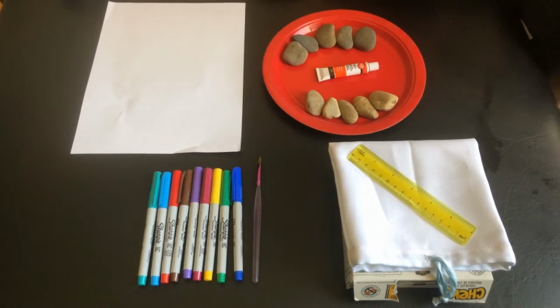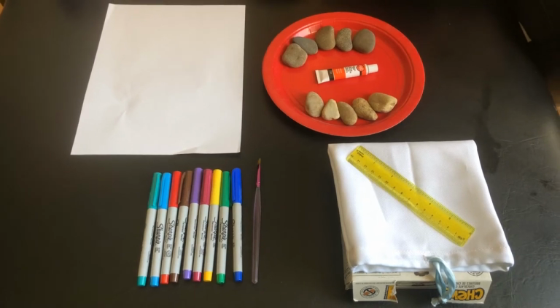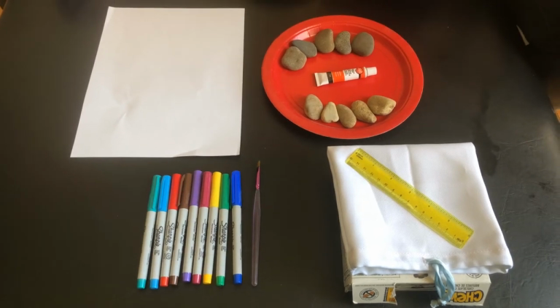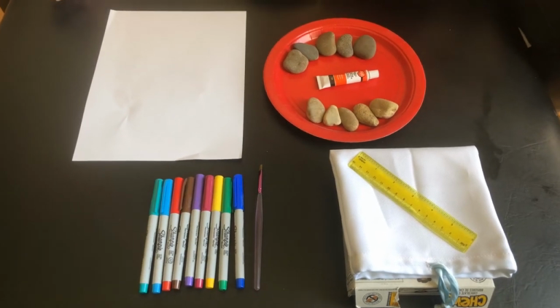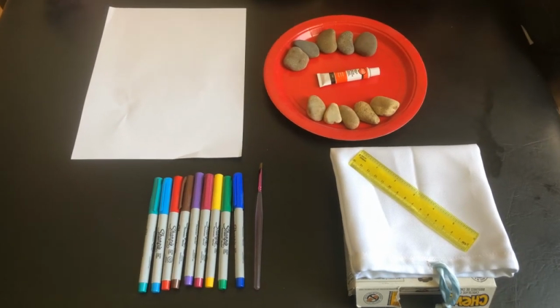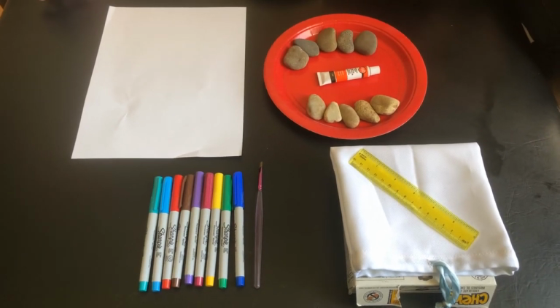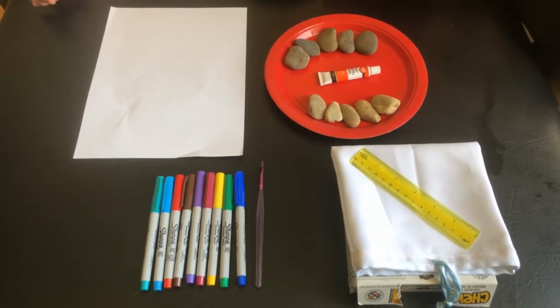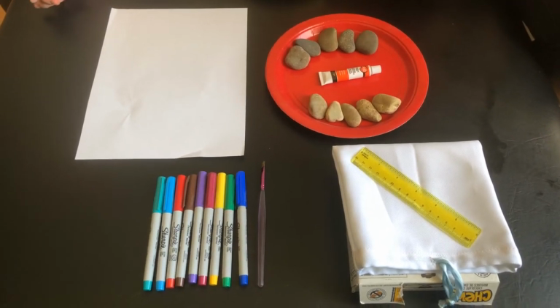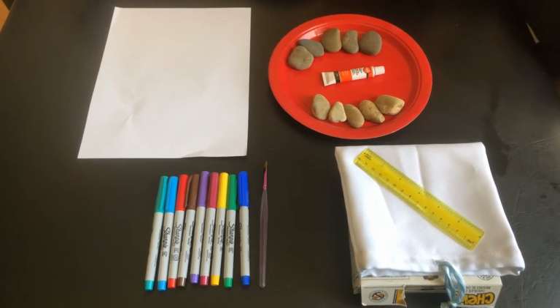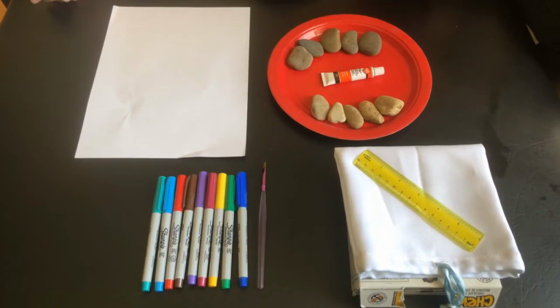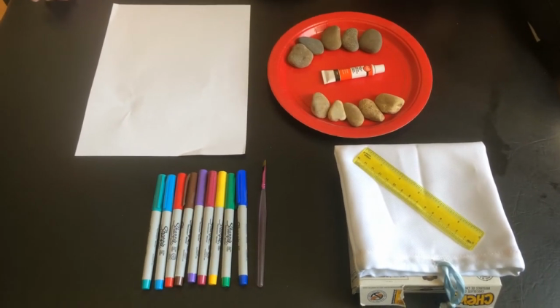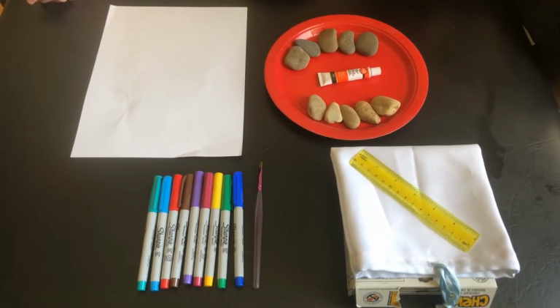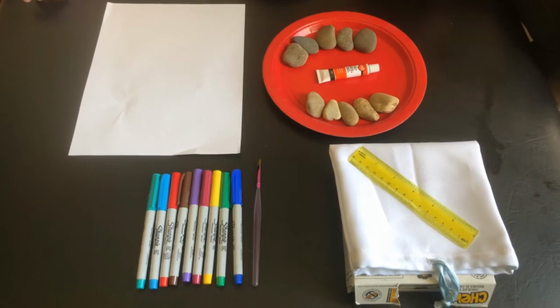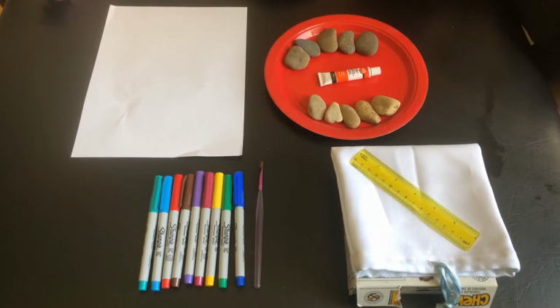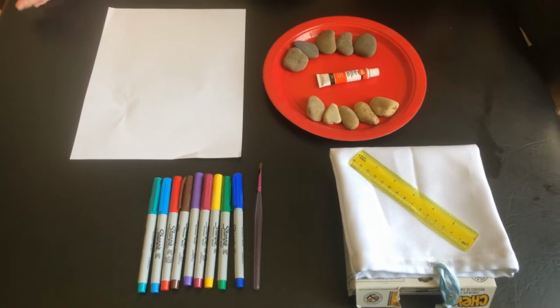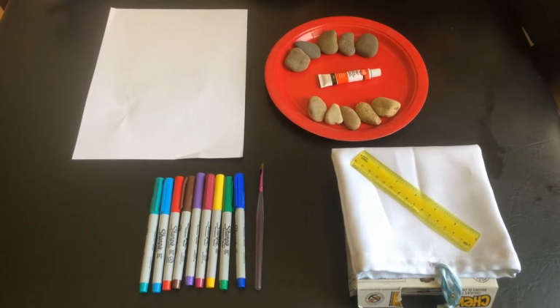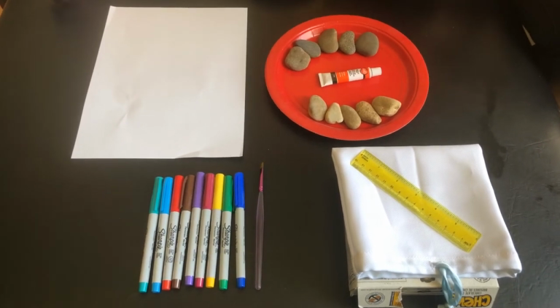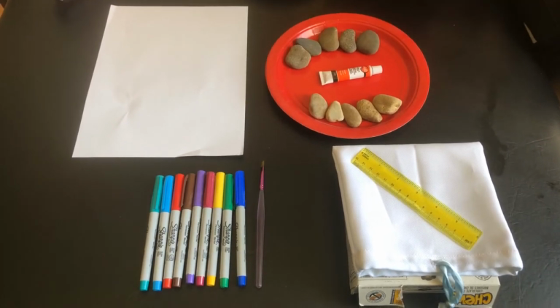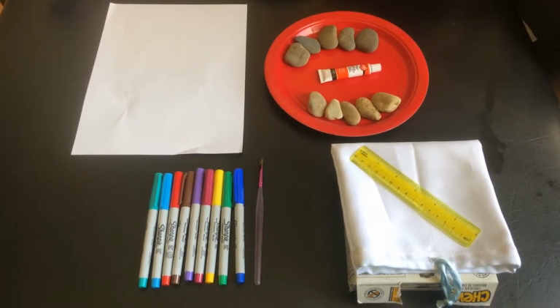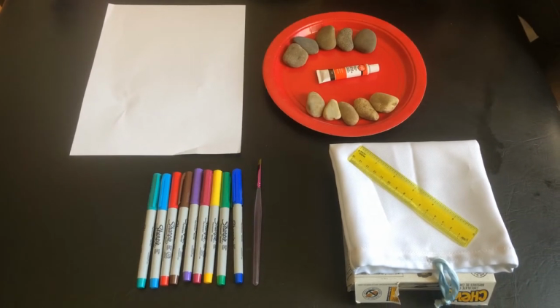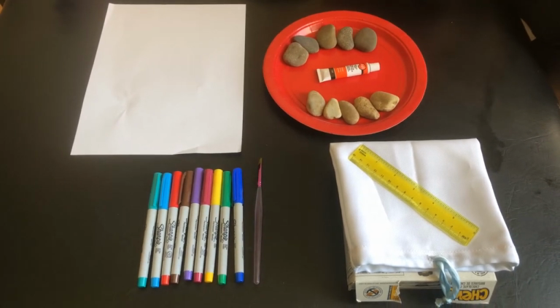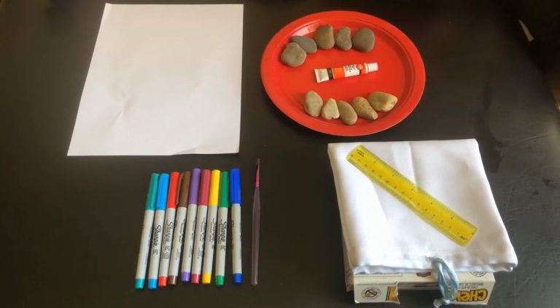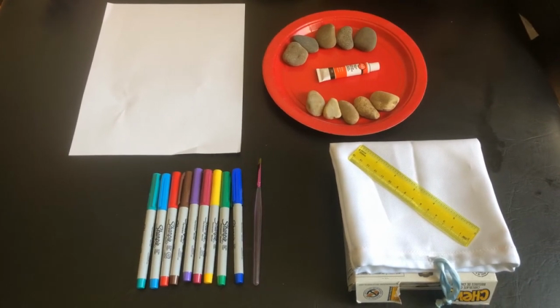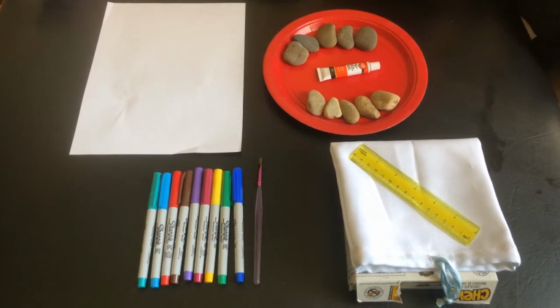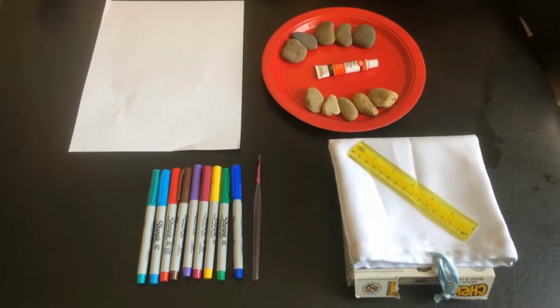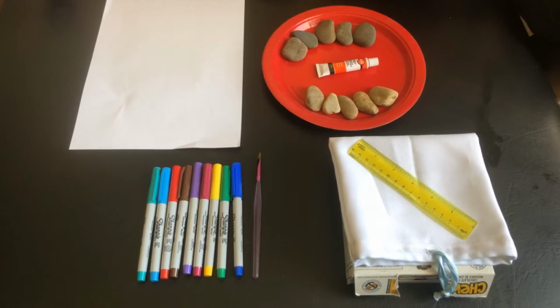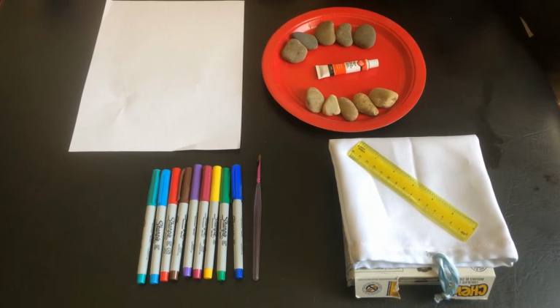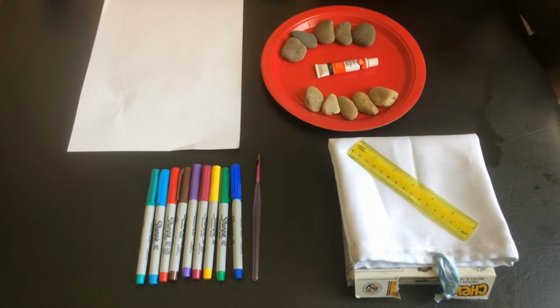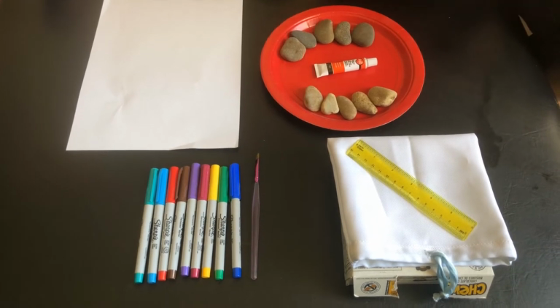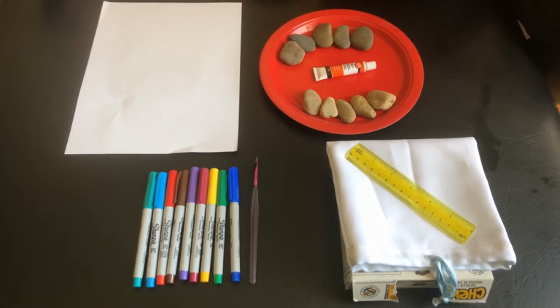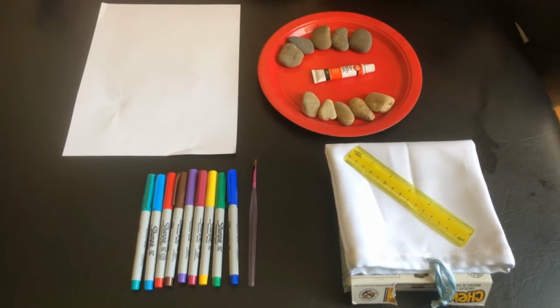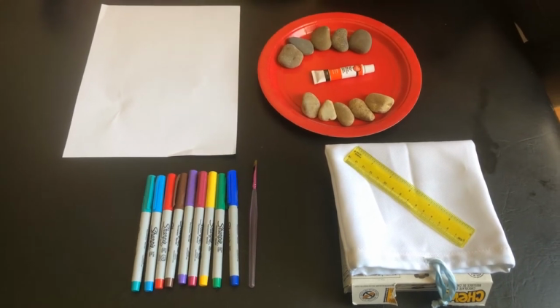Hi everyone, my name is Dawn and my son Owen is here with me today in our home on Treaty 6 land, traditional territory of the Métis people. We are going to do a little bit of X's and O's tic-tac-toe playing today.